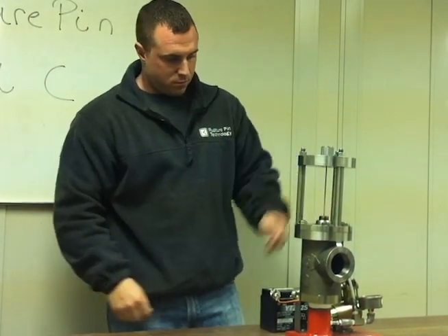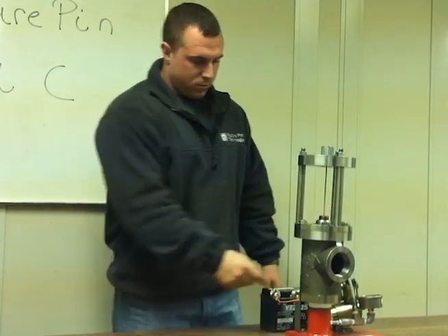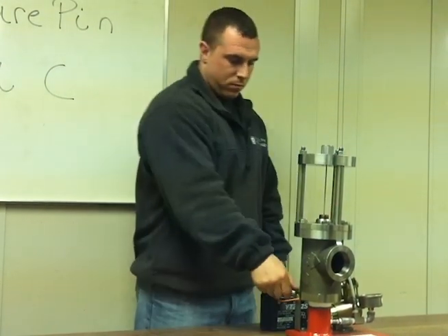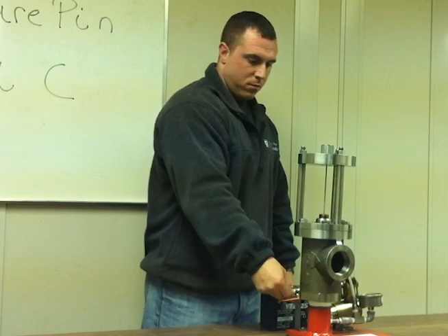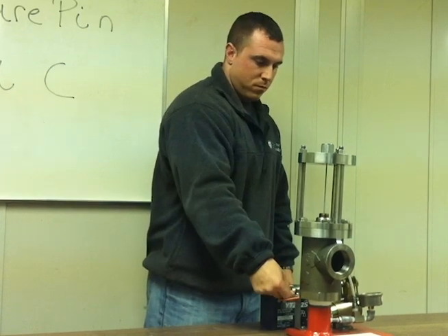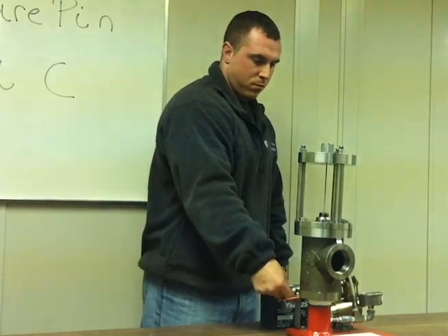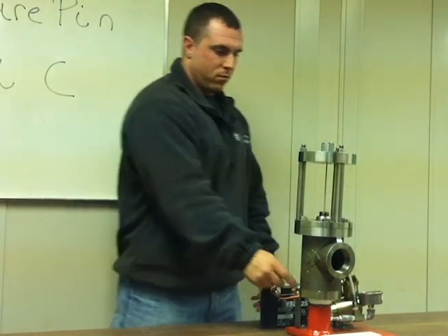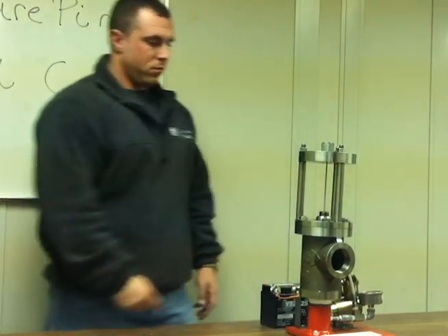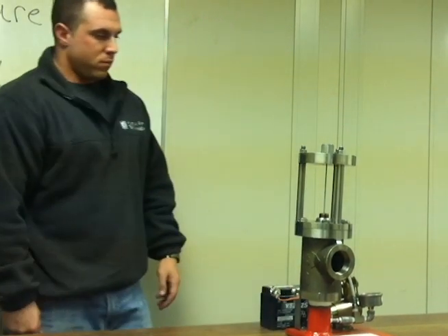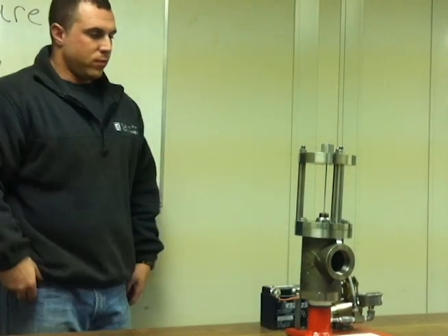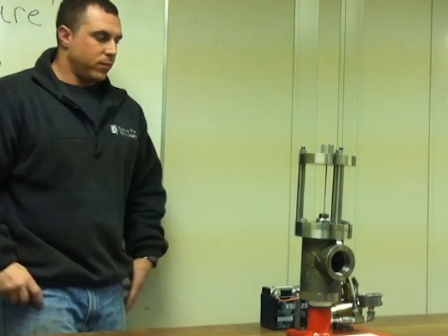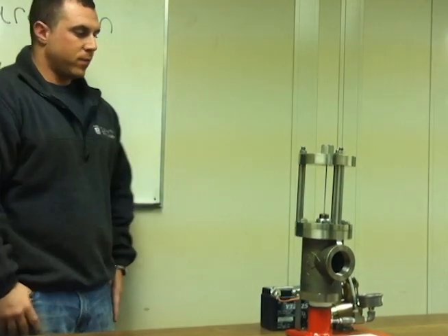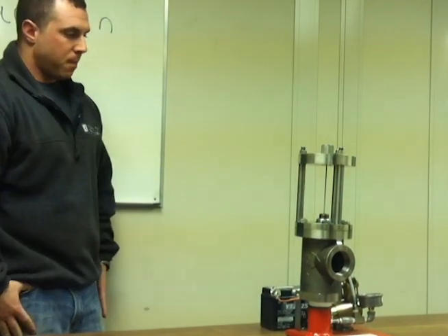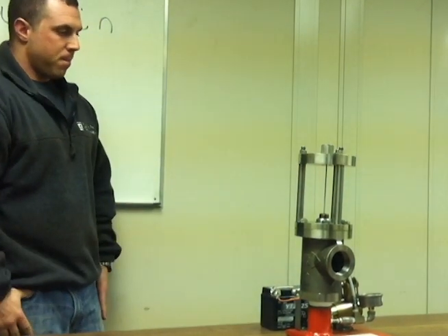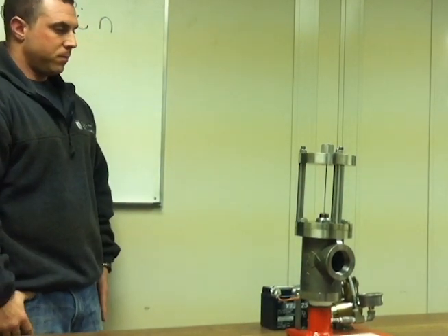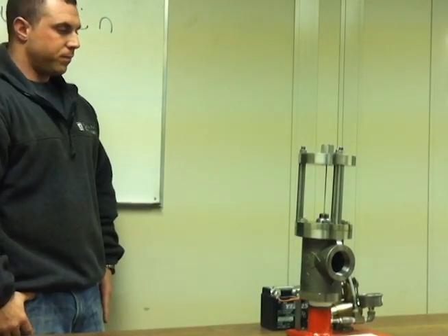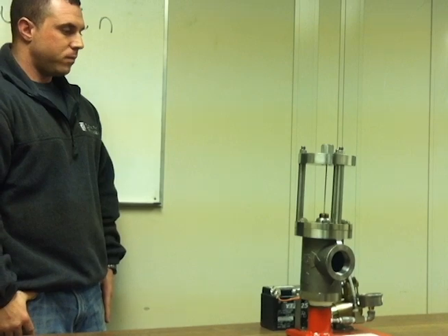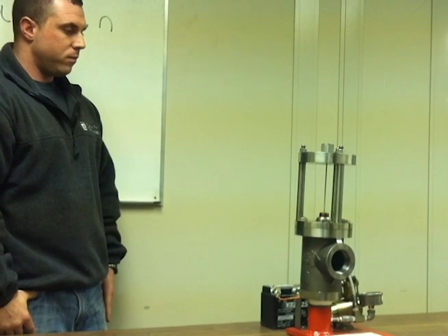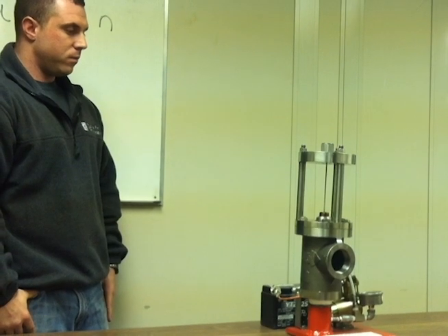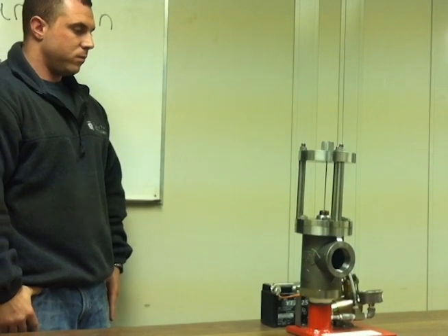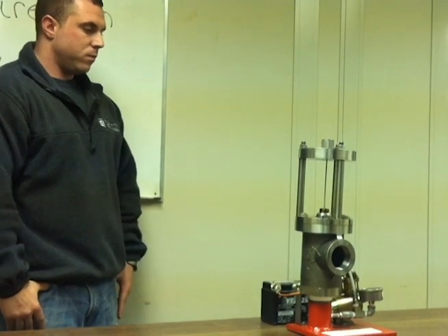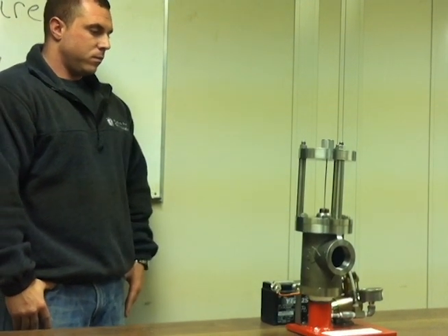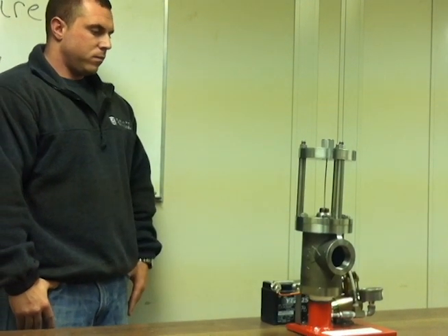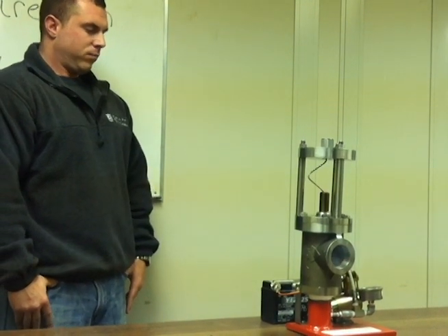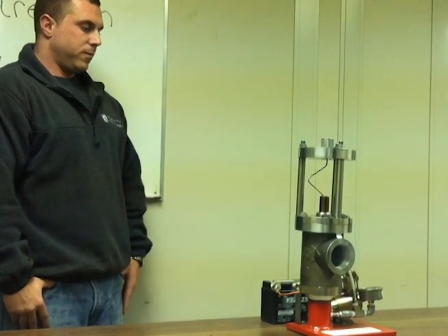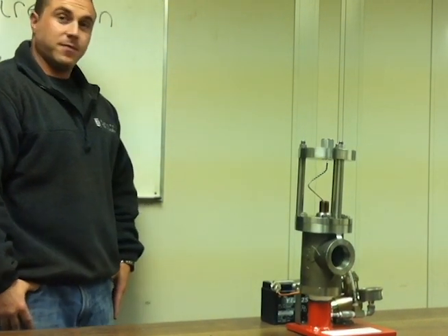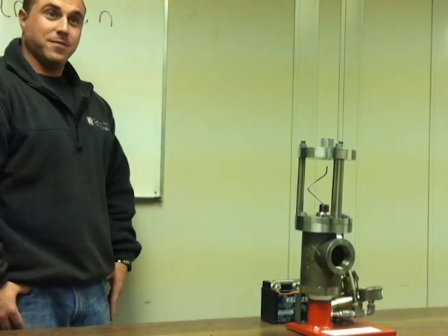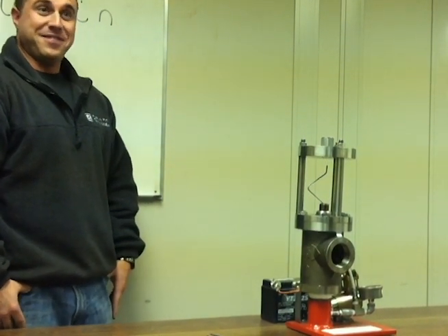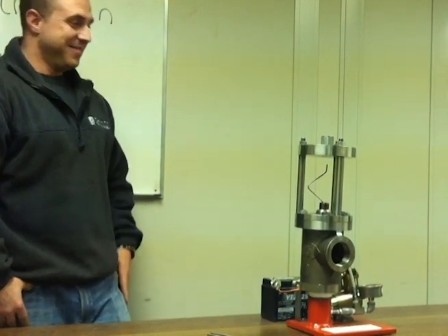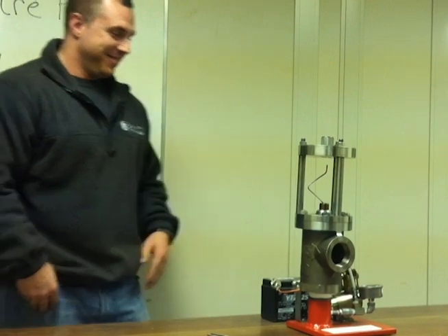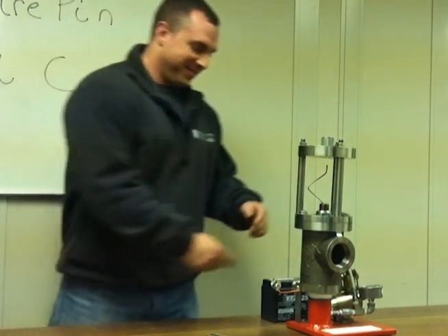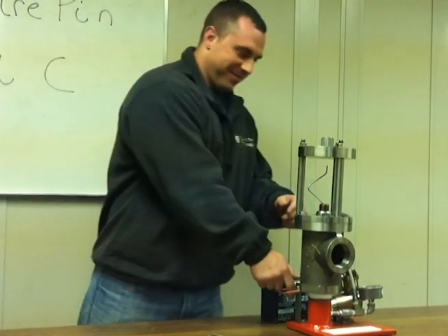Now we initiate the force required to buckle the pin. Once the pin is buckled and the pressure has been relieved,